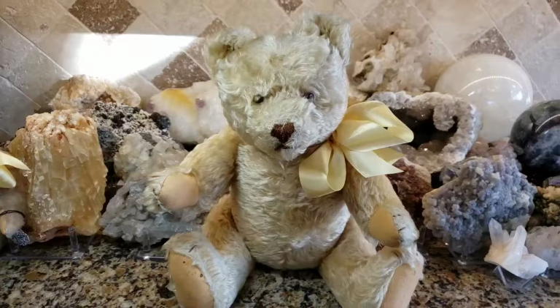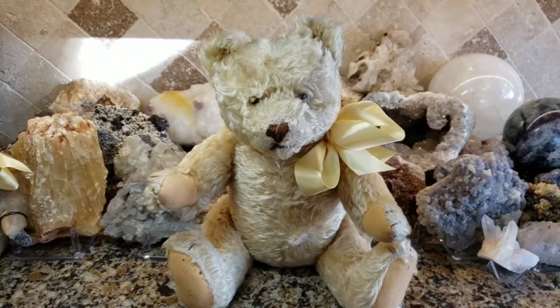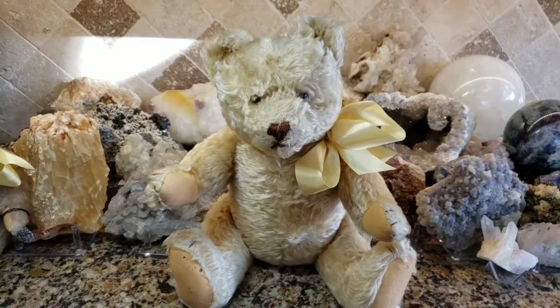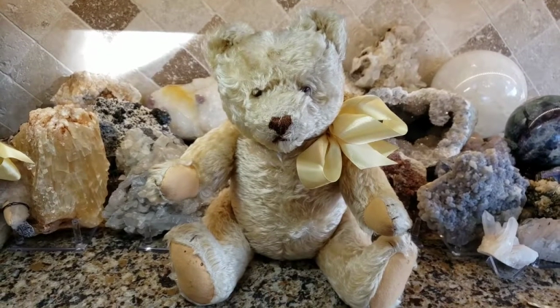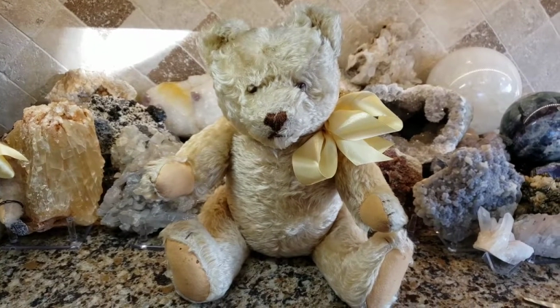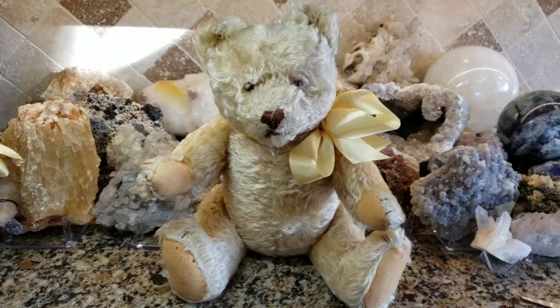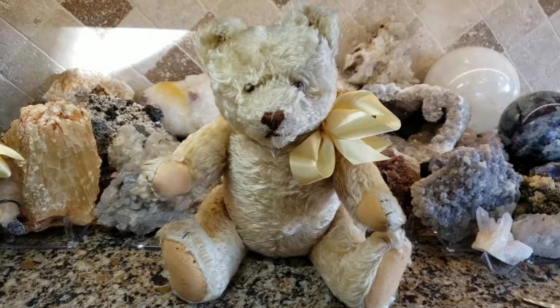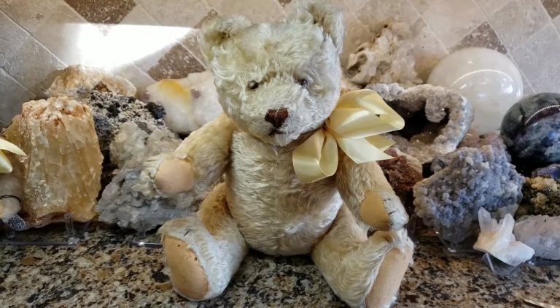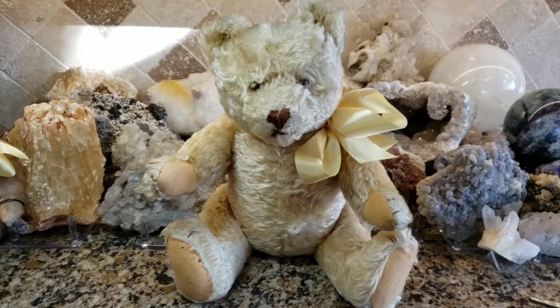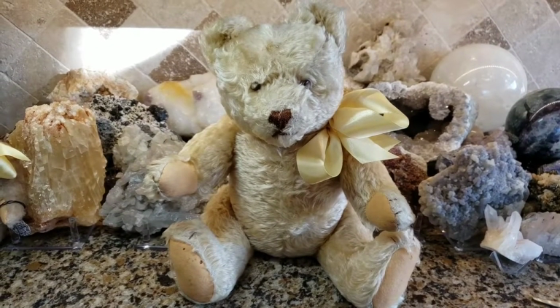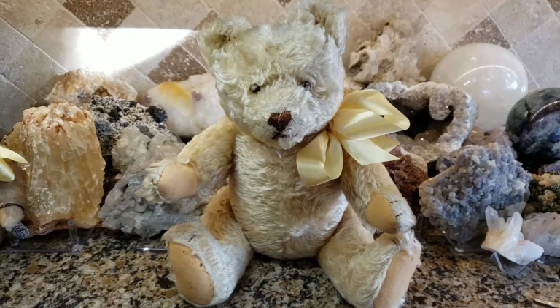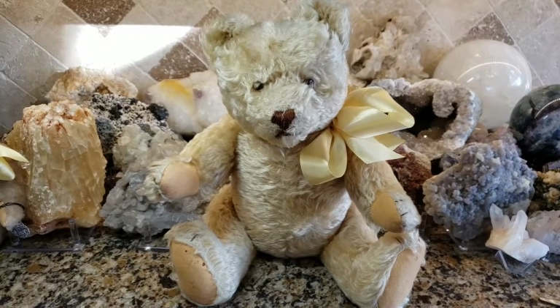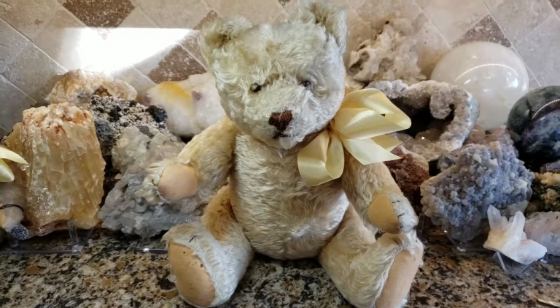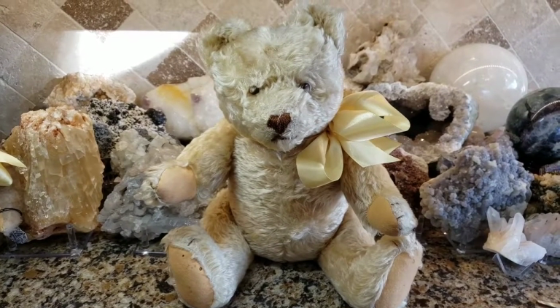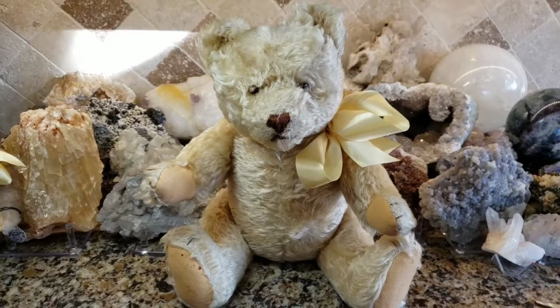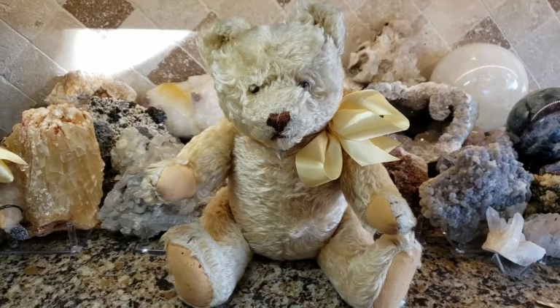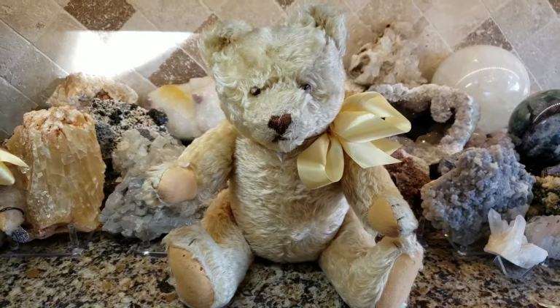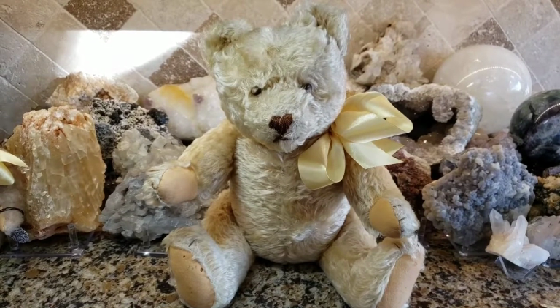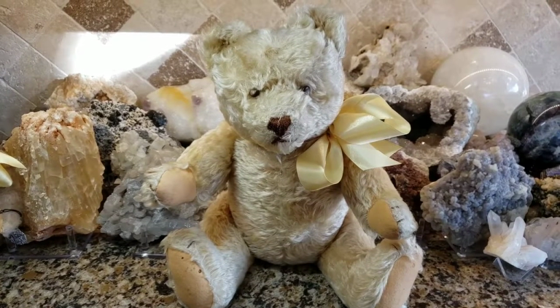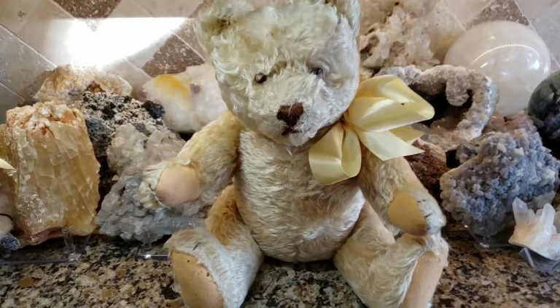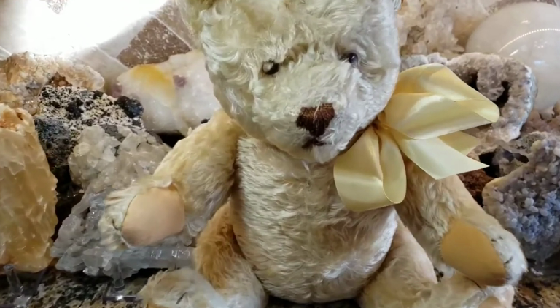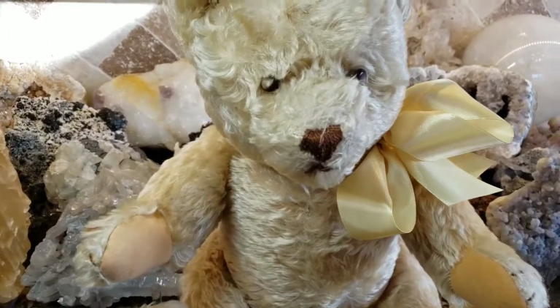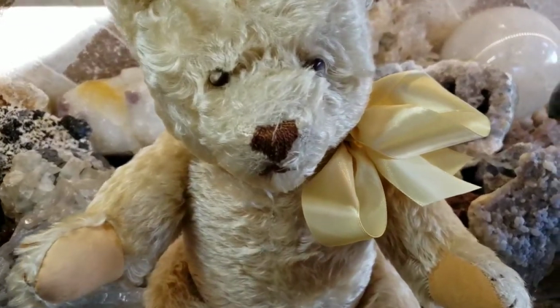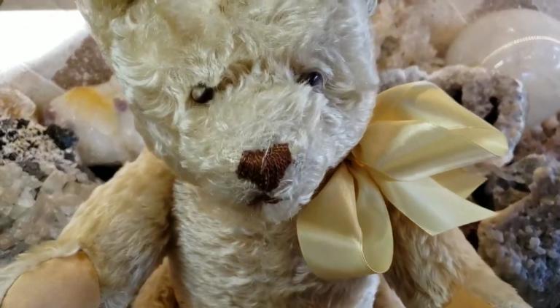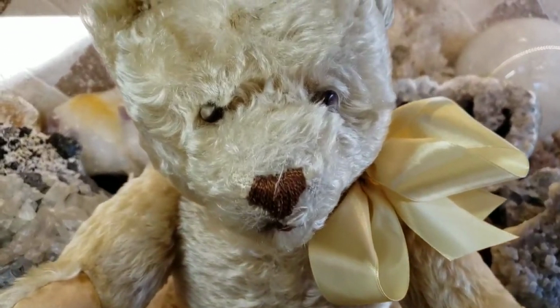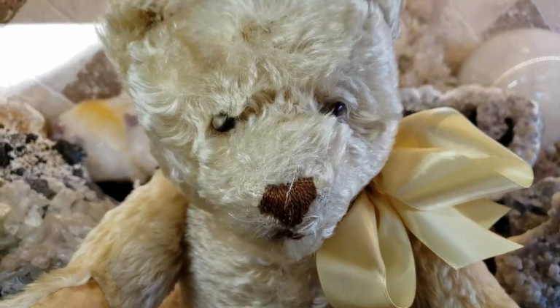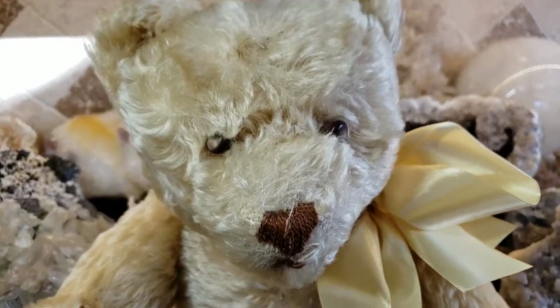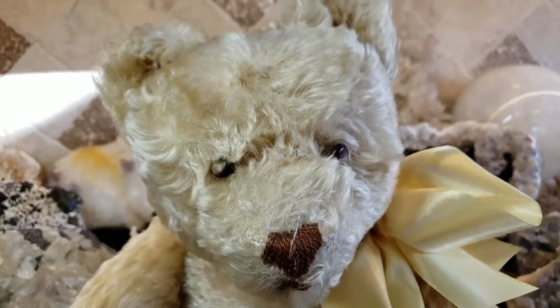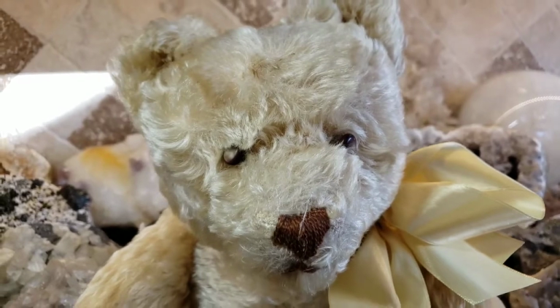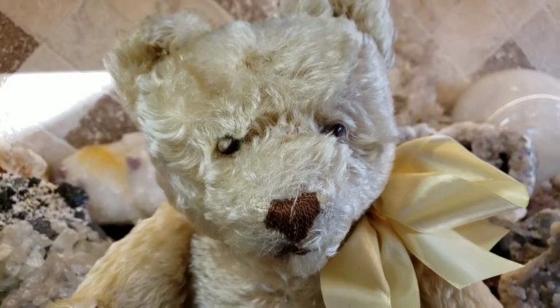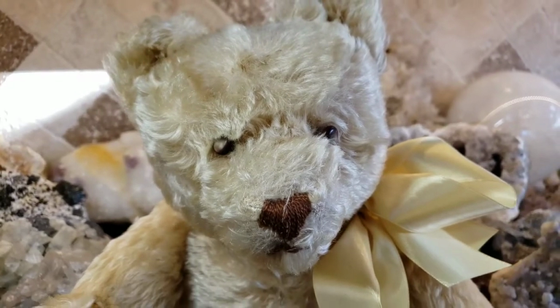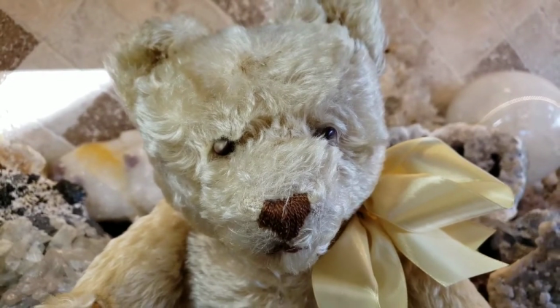Hey, what's up? It's Deanna. So, oh my god, for so long I had this bear. It's a Steiff bear. And a Steiff expert had told me that this is actually a 1950s original teddy.